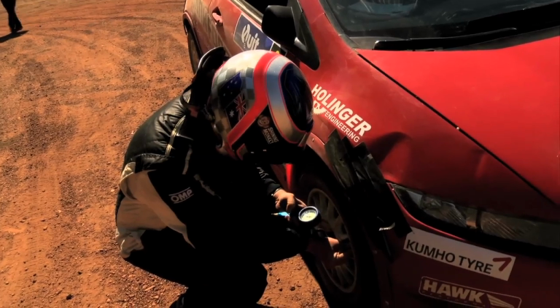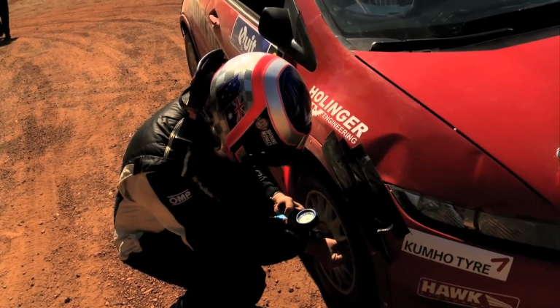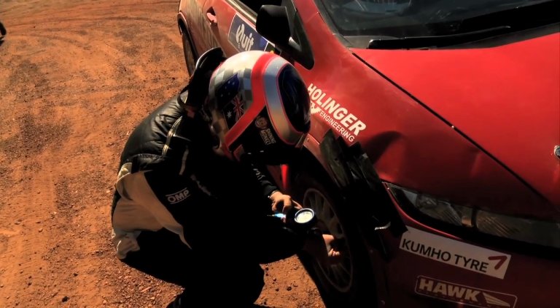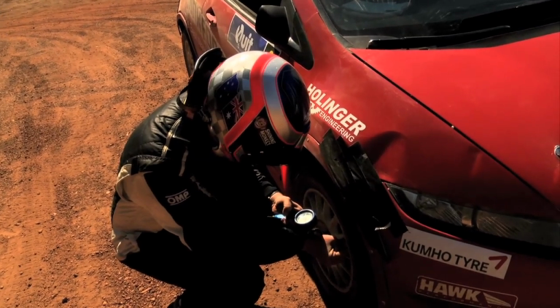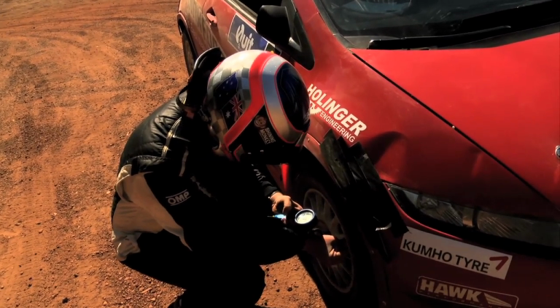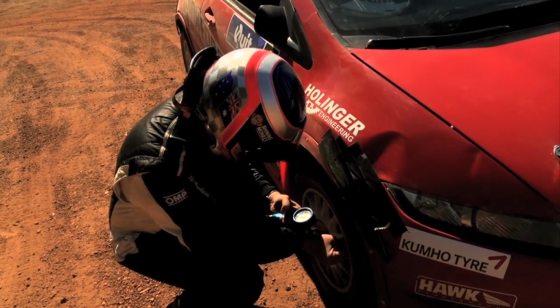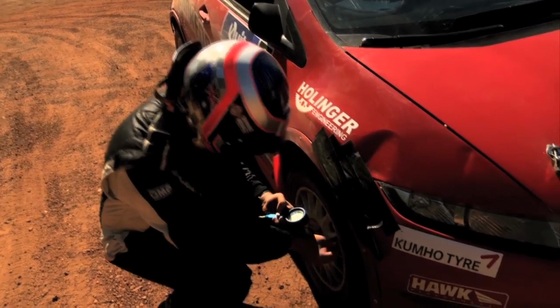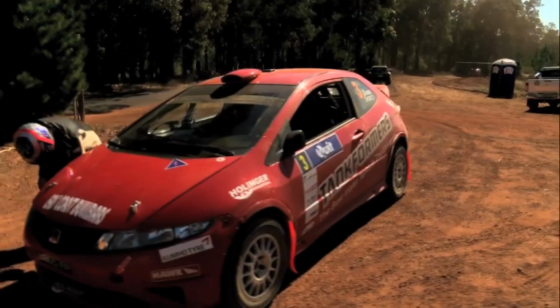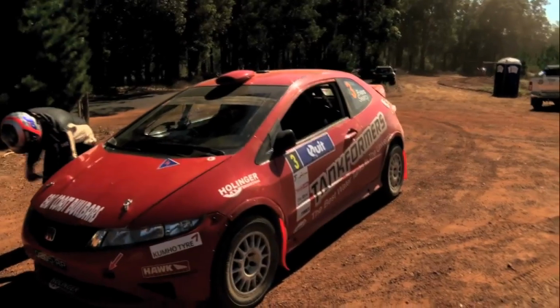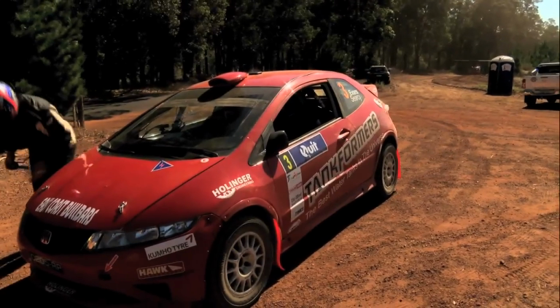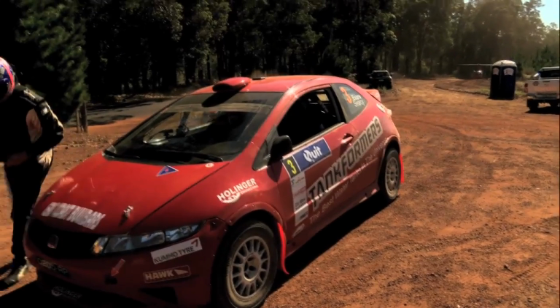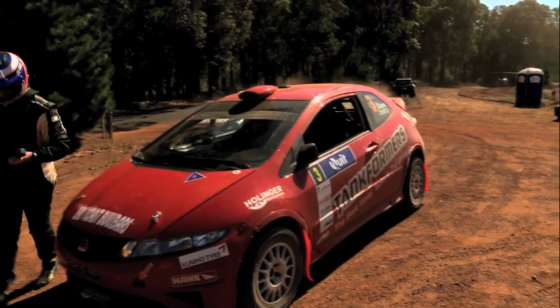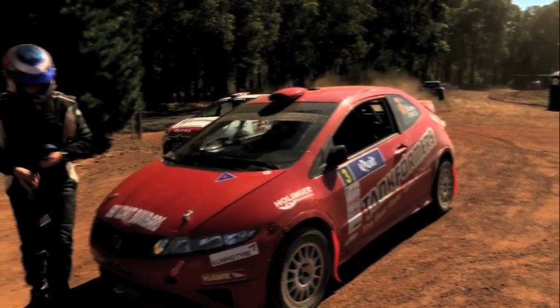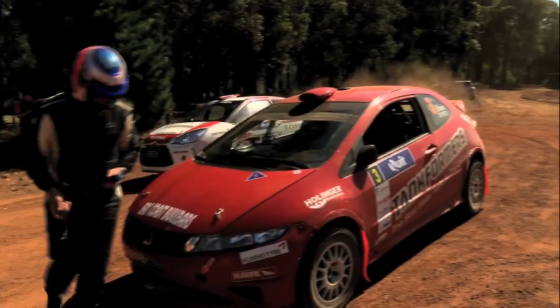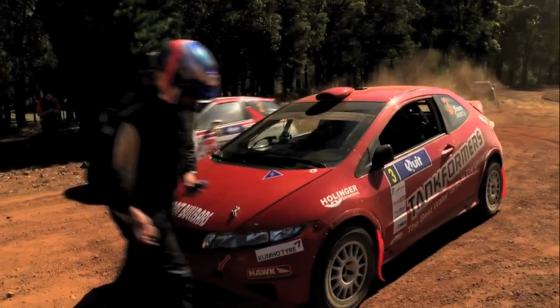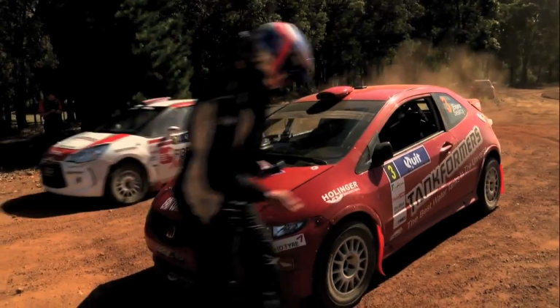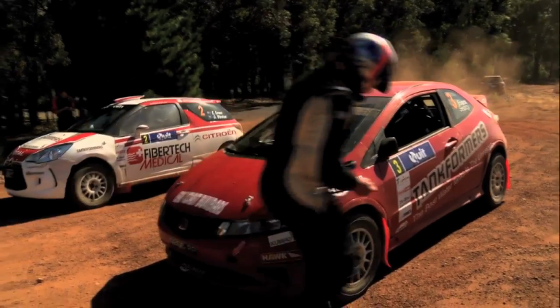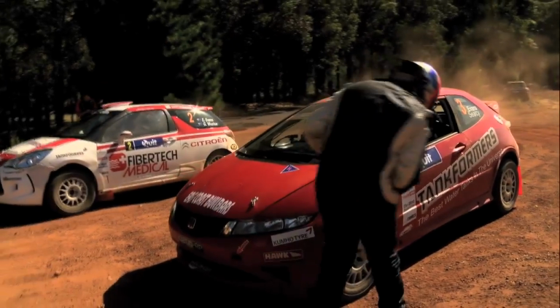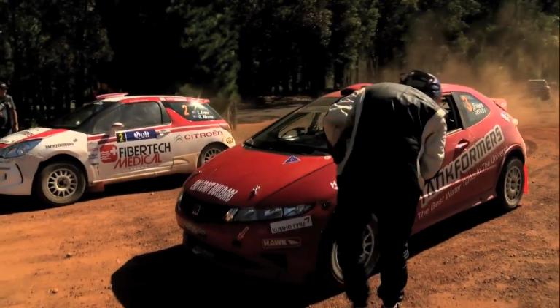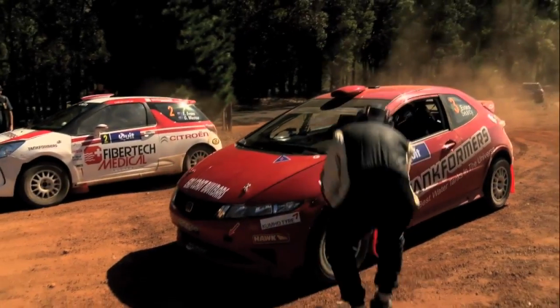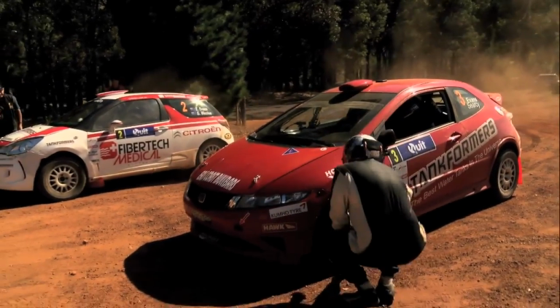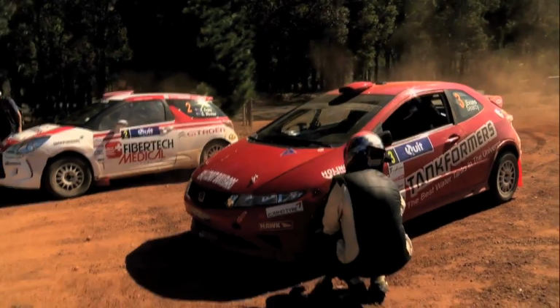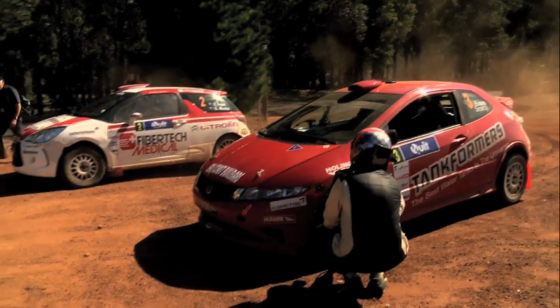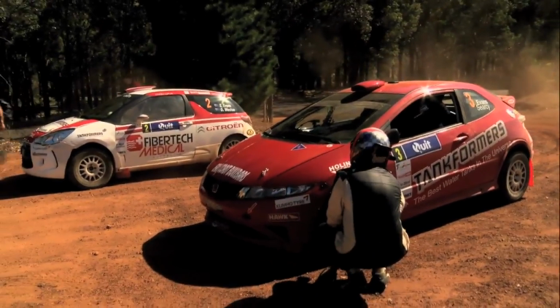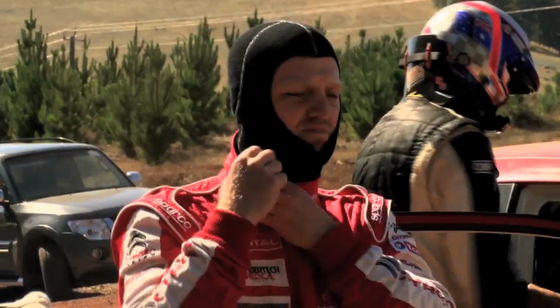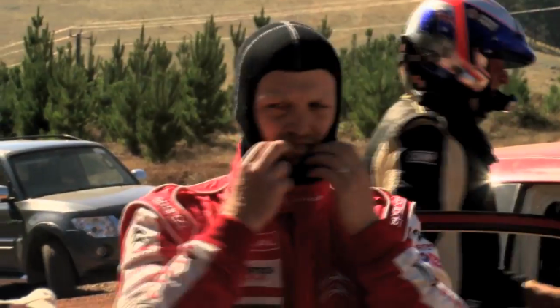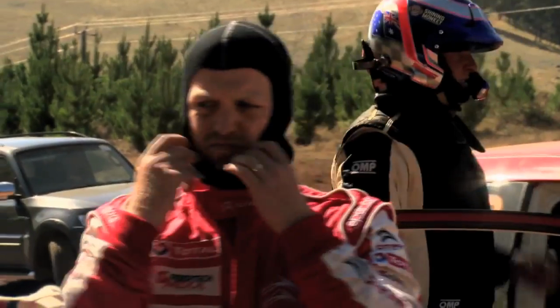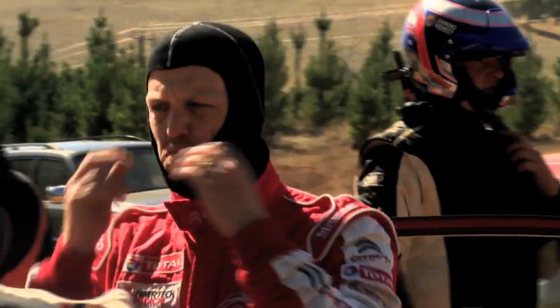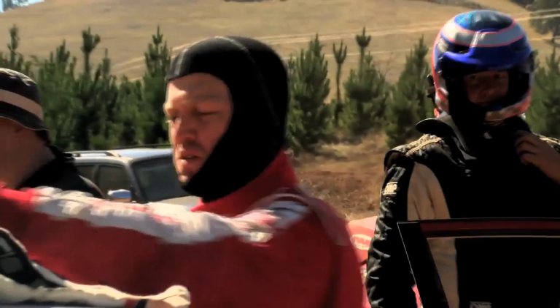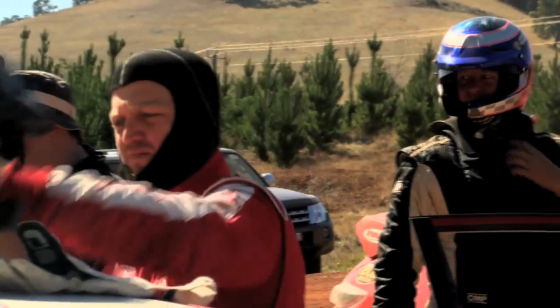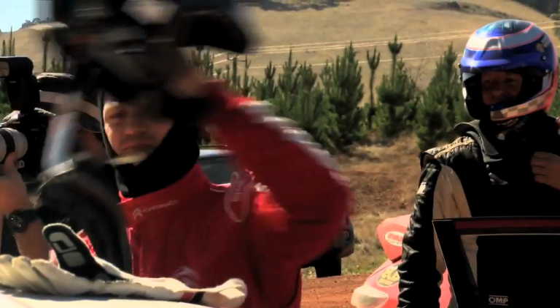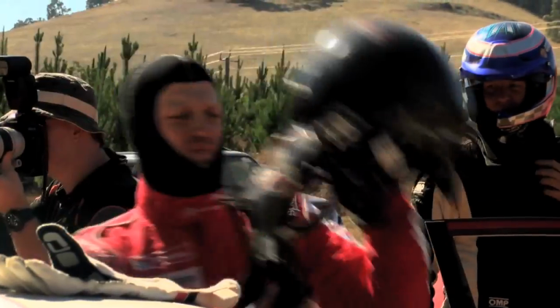Amongst everything that can make or break a rally team weekend, tyres play an important part. Dean Herridge is at the start of SS15 Ellis, checking the difference in tyre wear between two and four wheel drive.